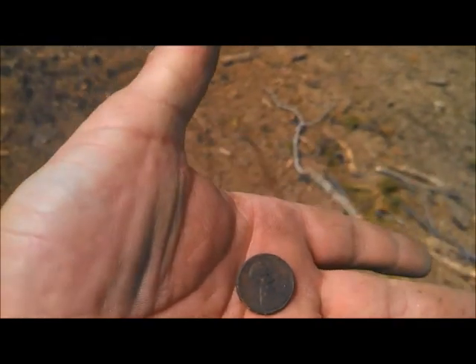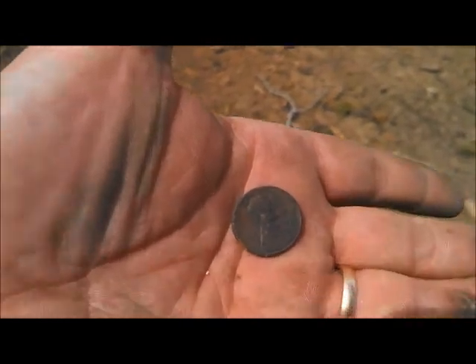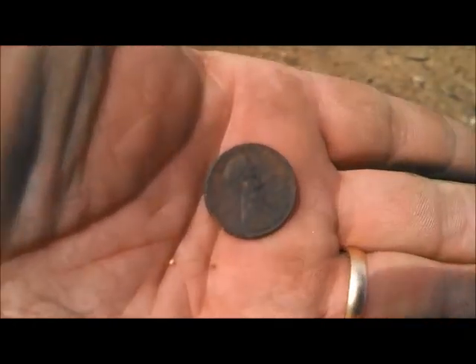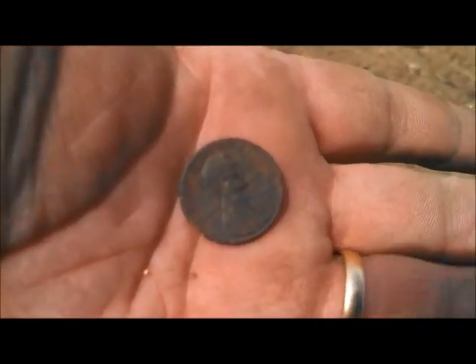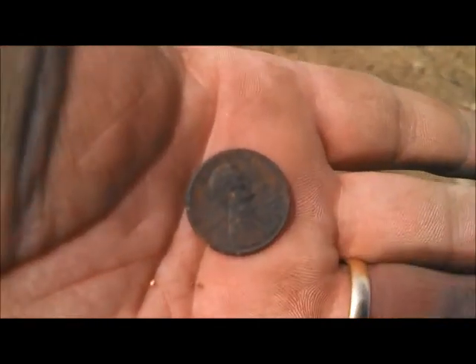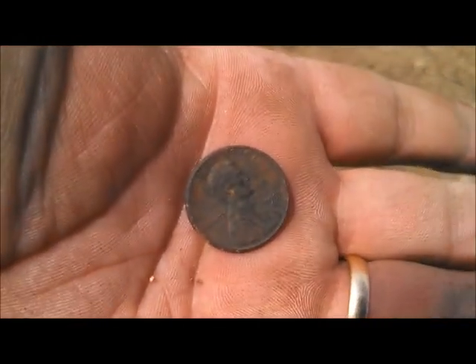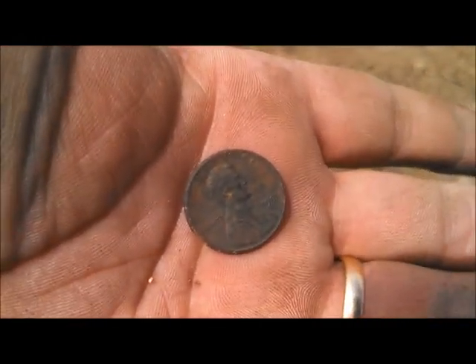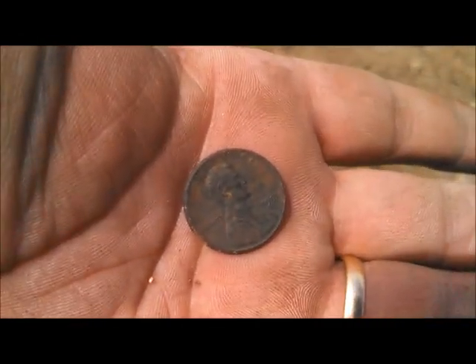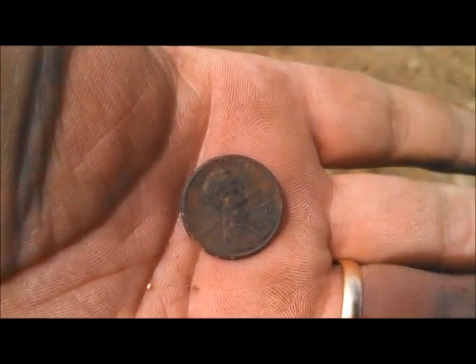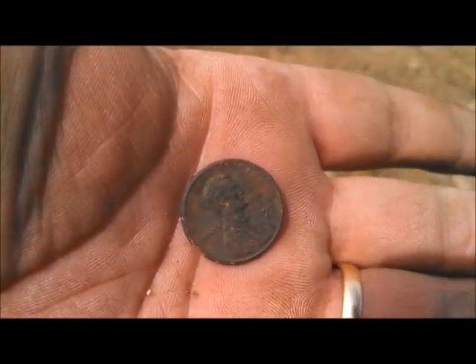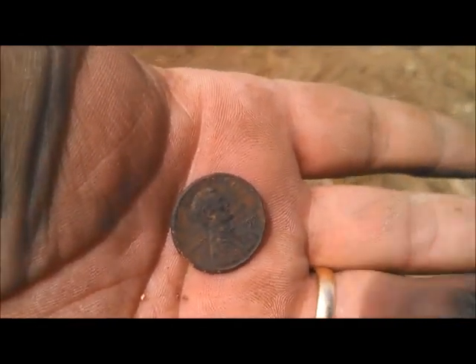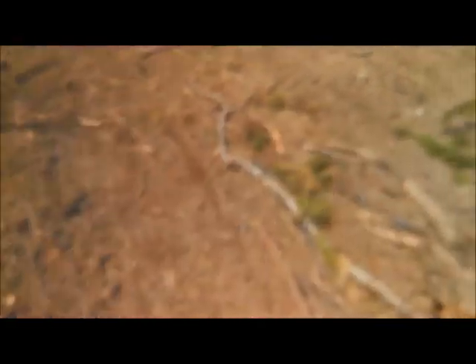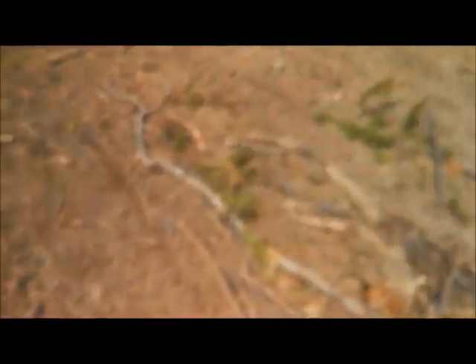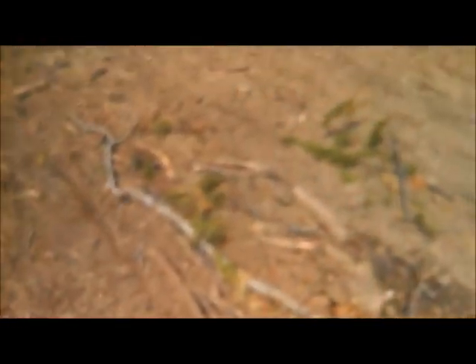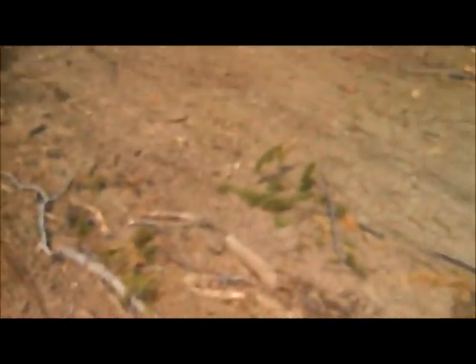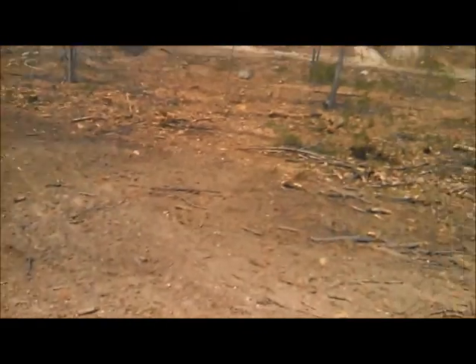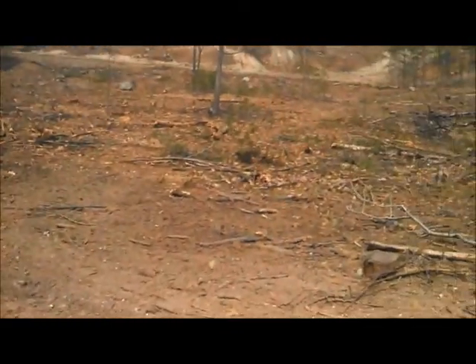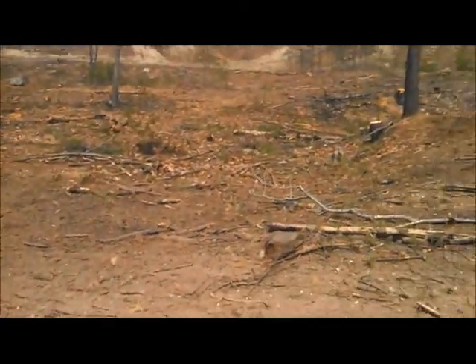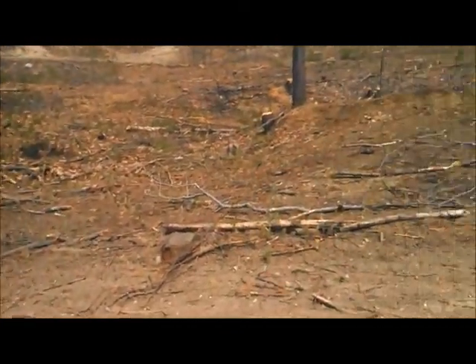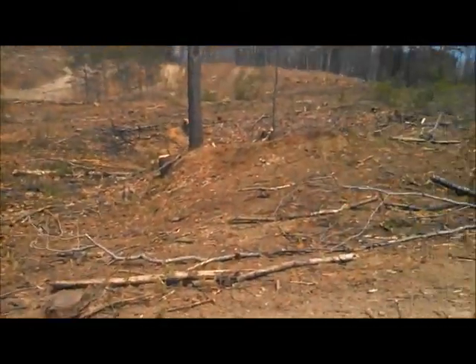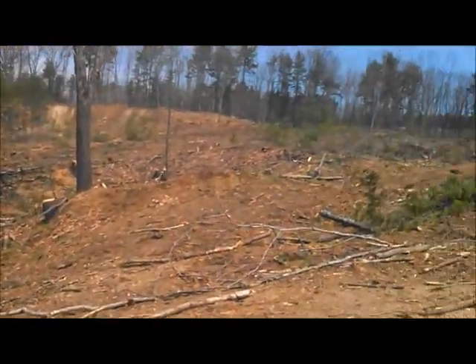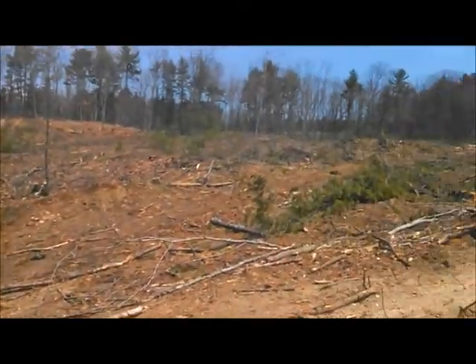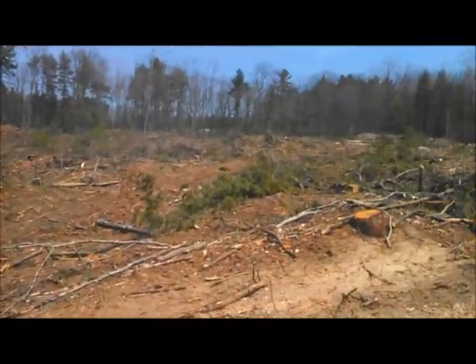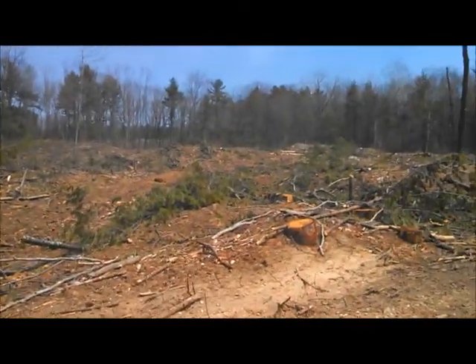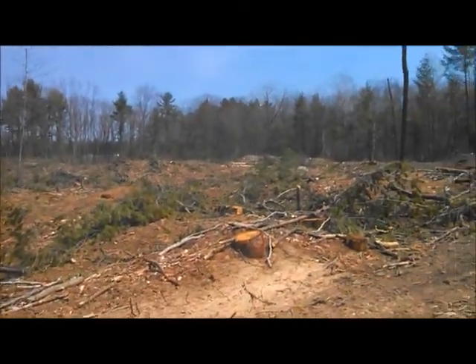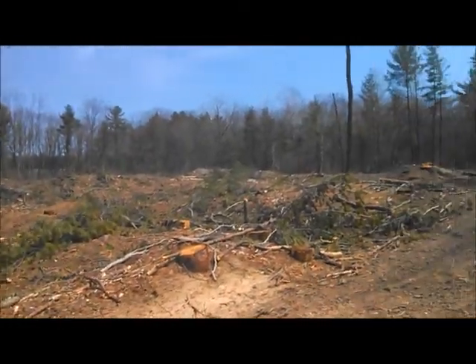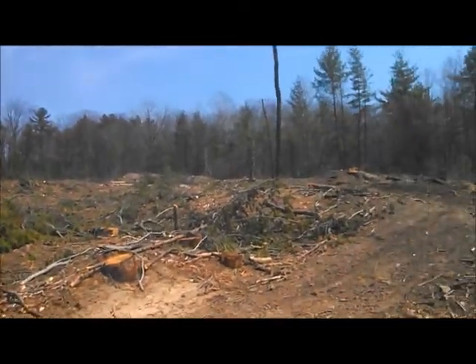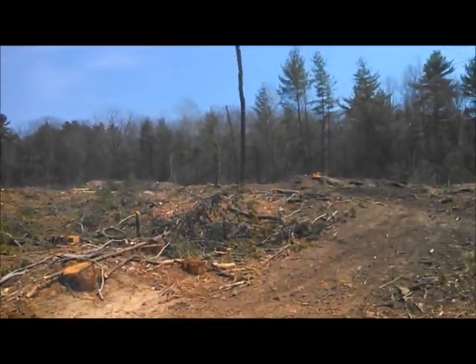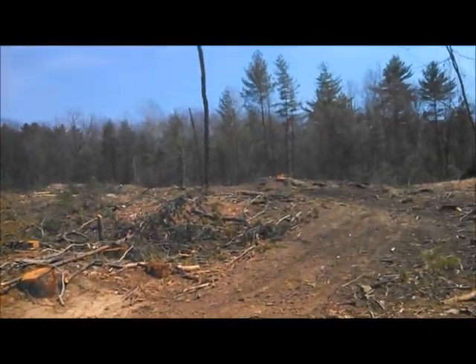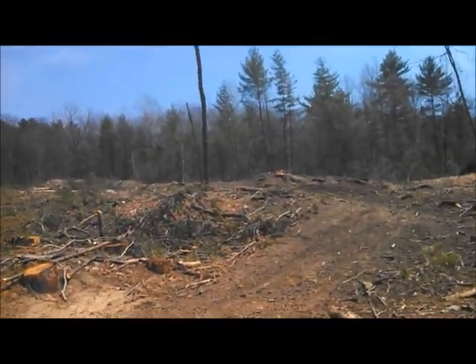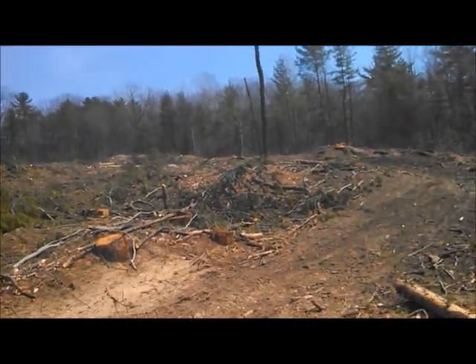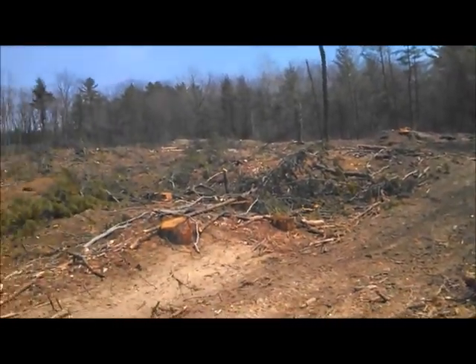So far the most significant find is a 1991 zinc. I got a couple of smashed bullets too, but you'd expect that. Alright, let's see what else we can find.